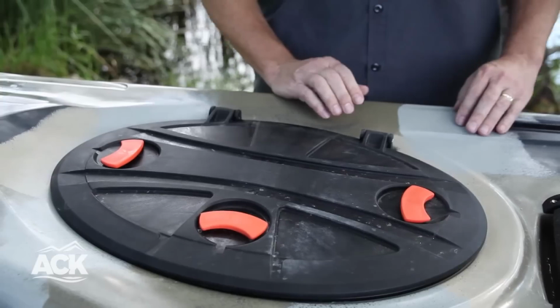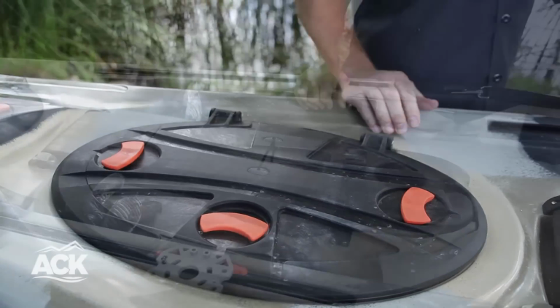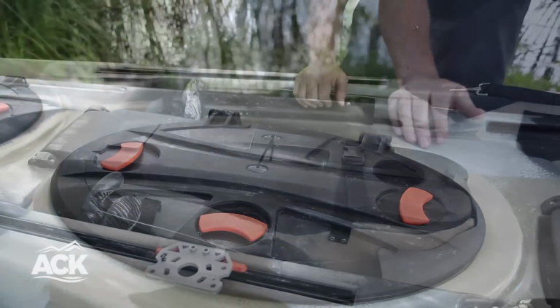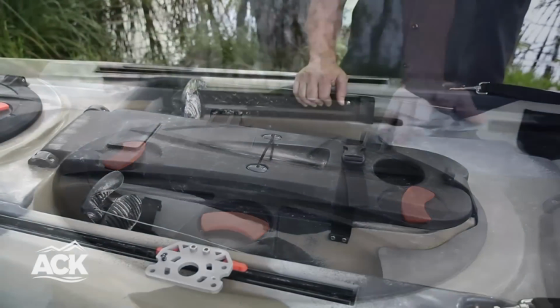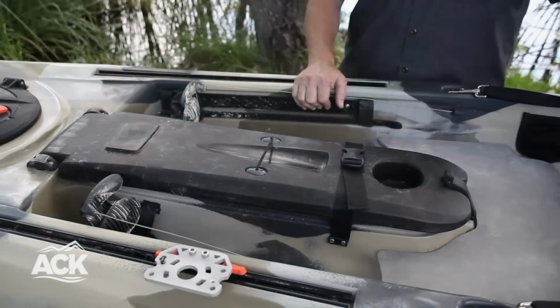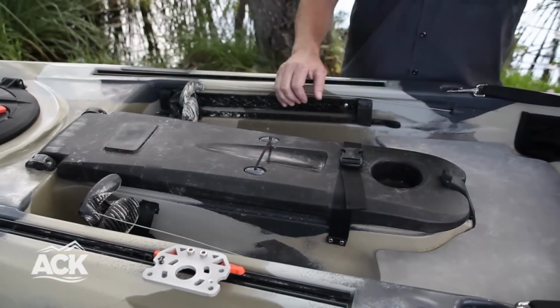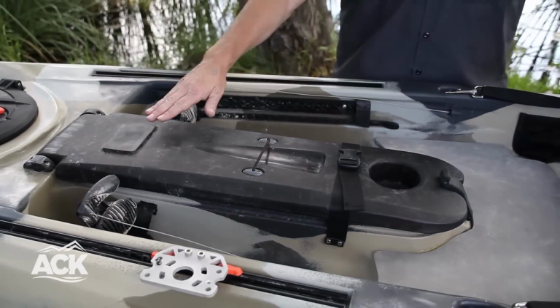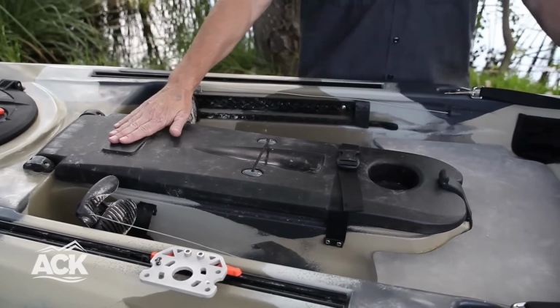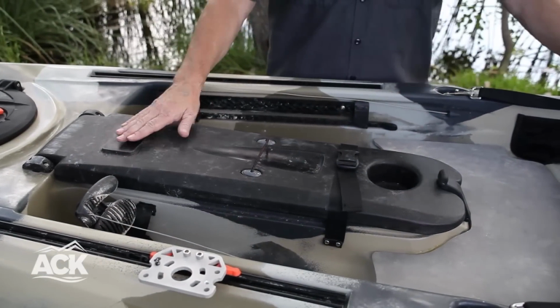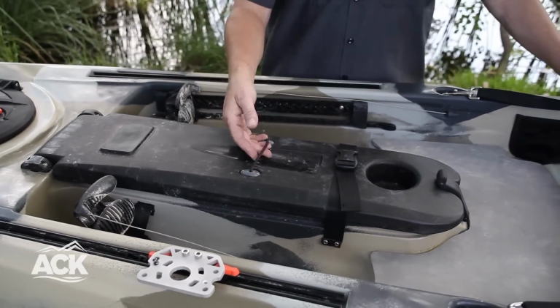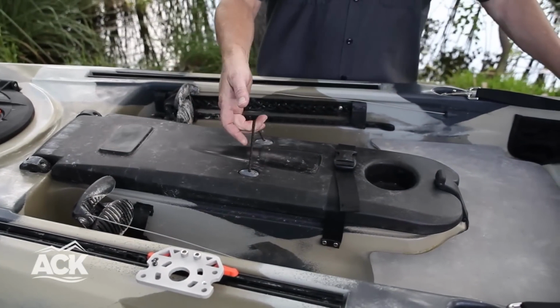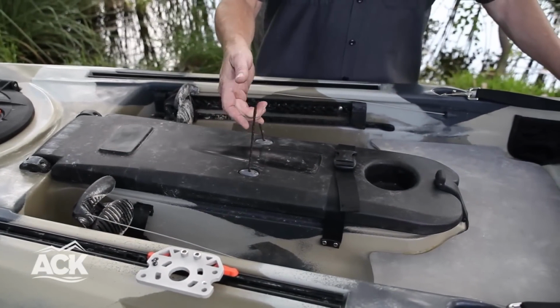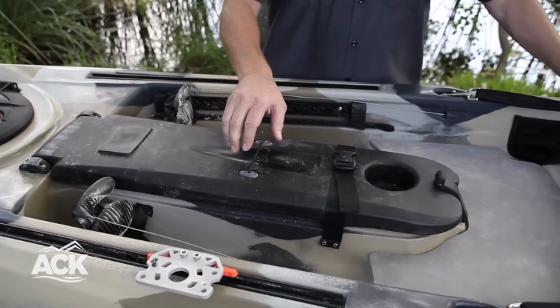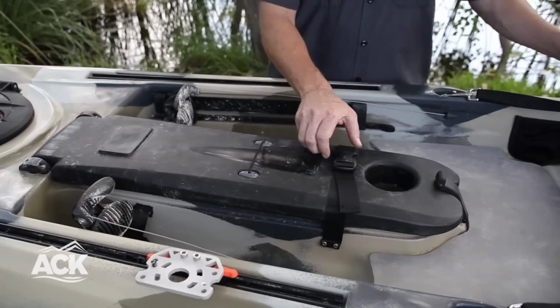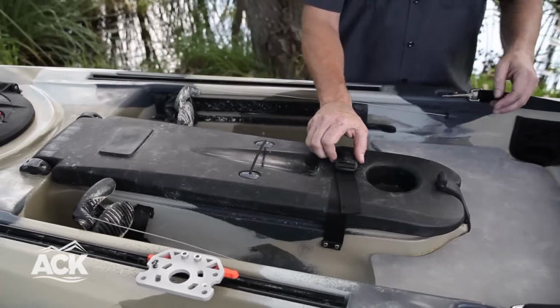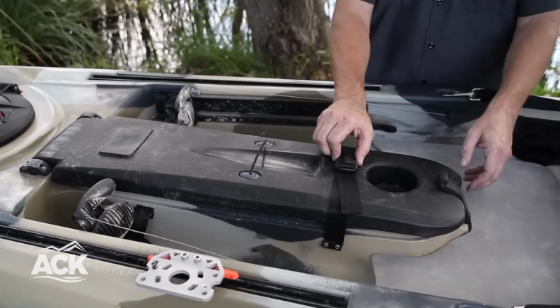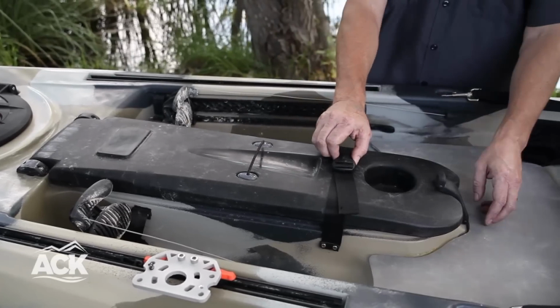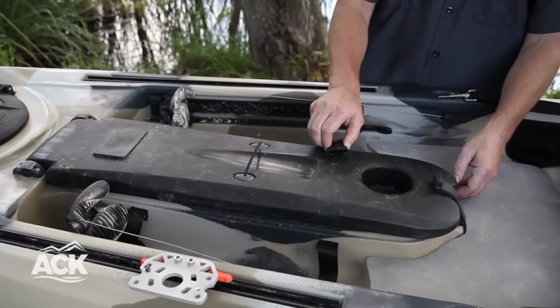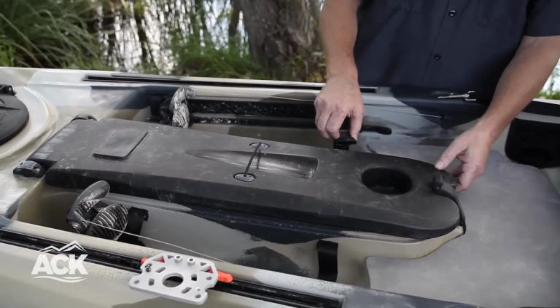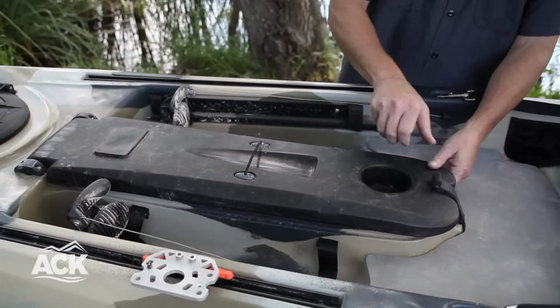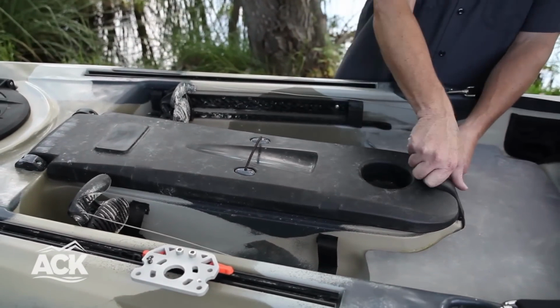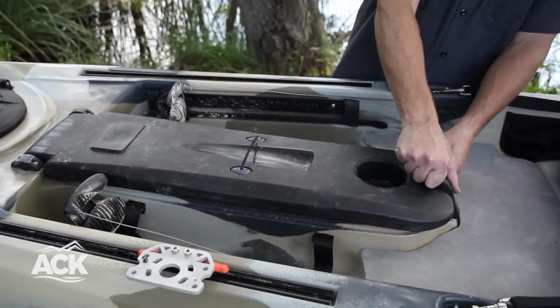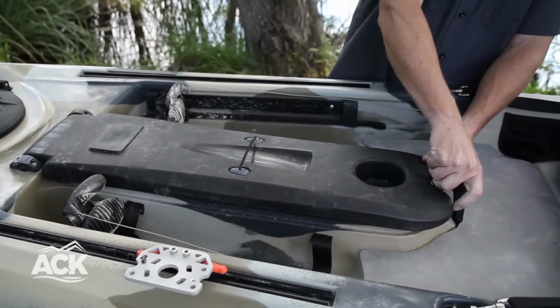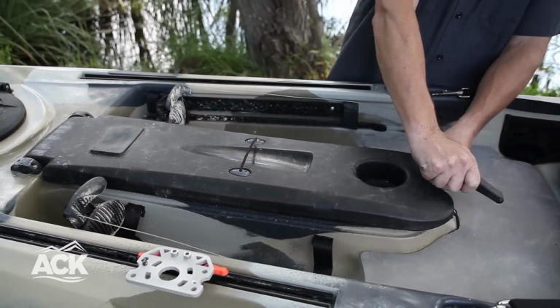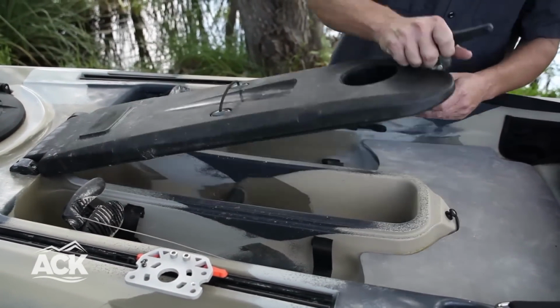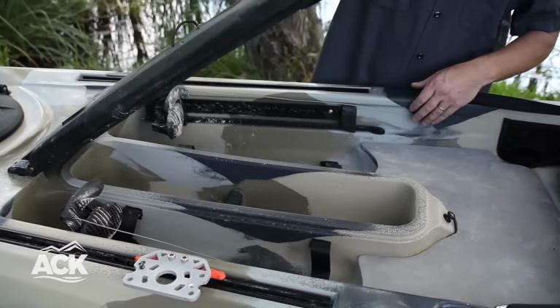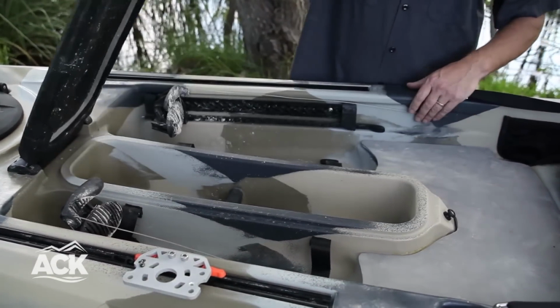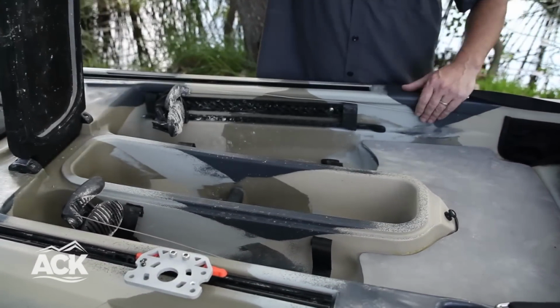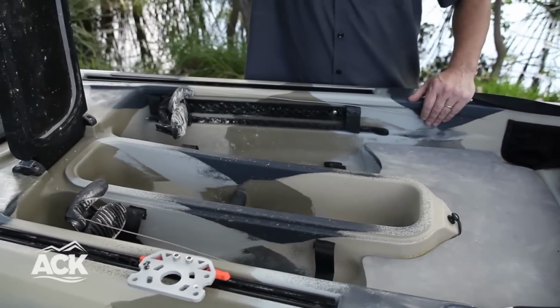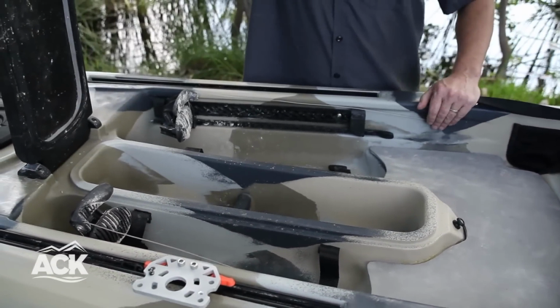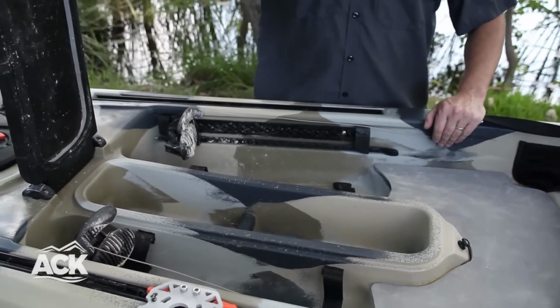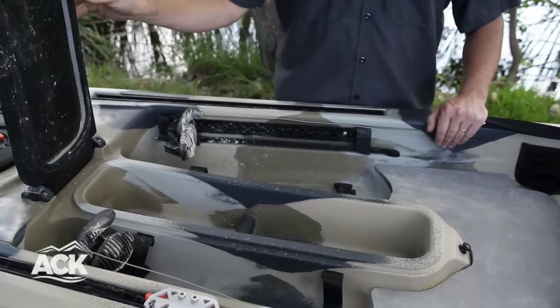We also have our center console which has a dry seal on it as well, and this can either be used as a tackle box or to access the hull for rod storage.